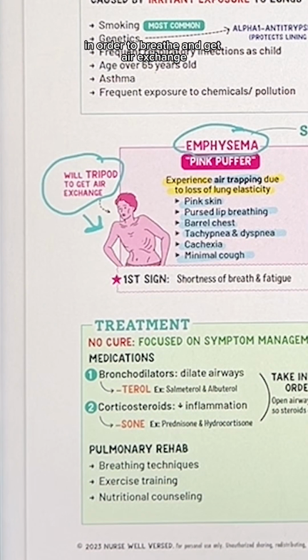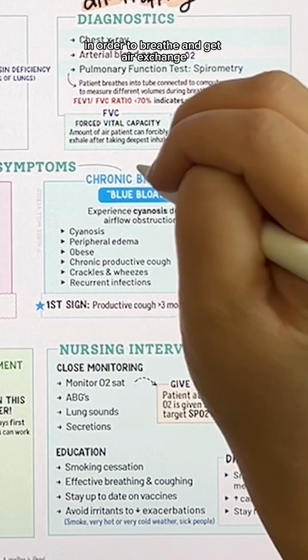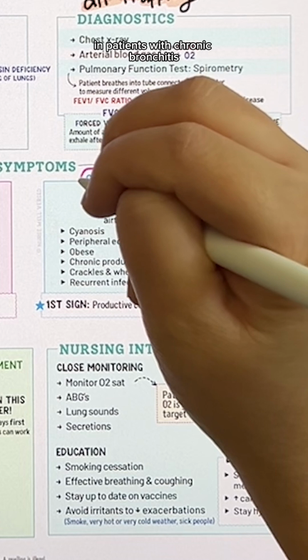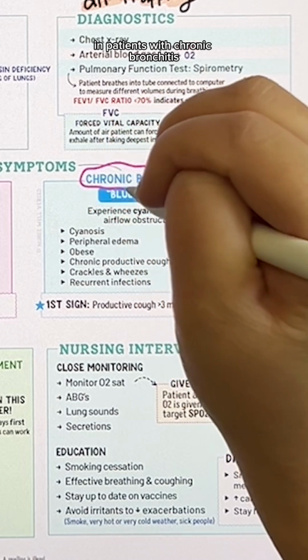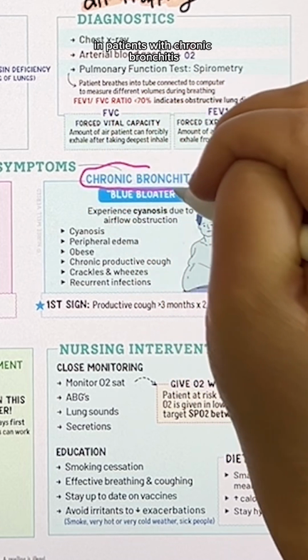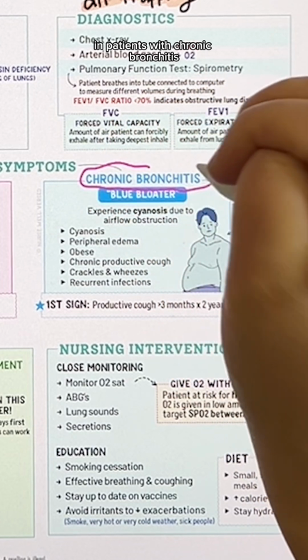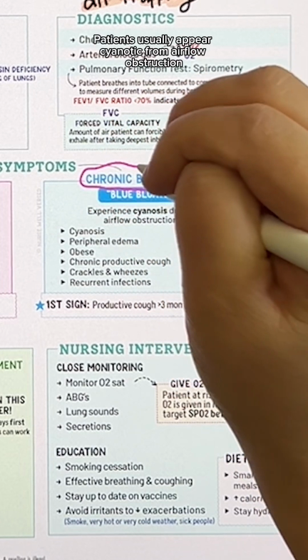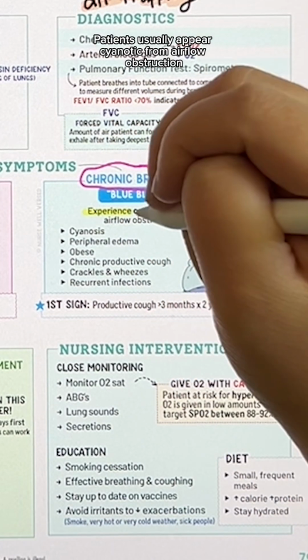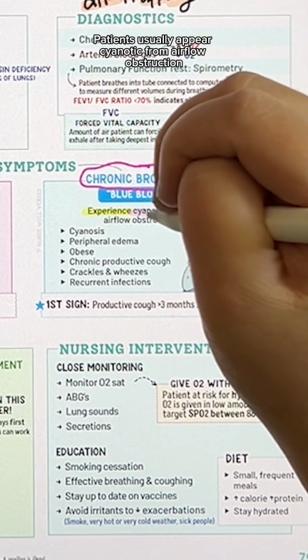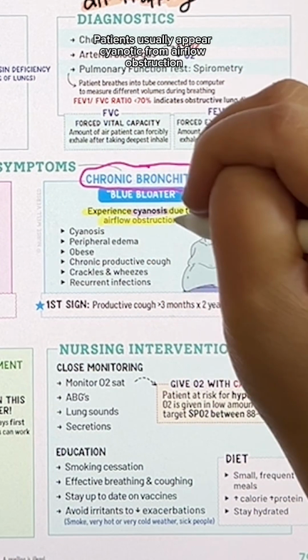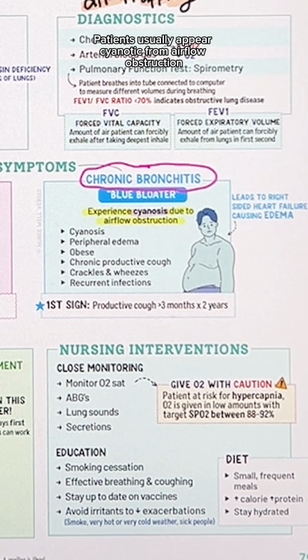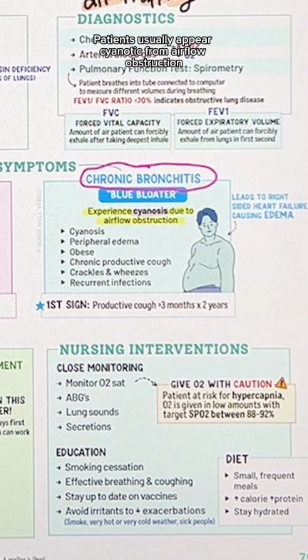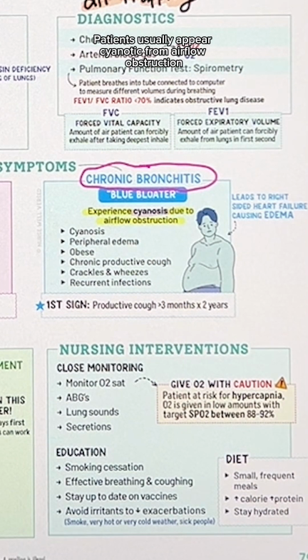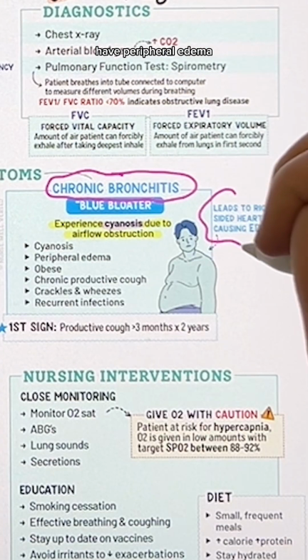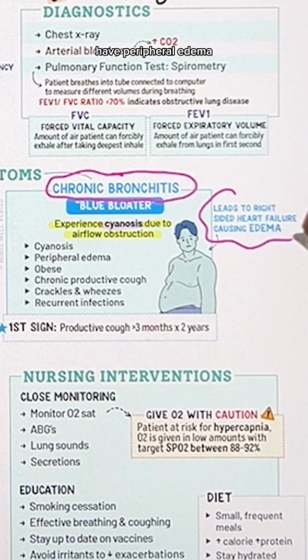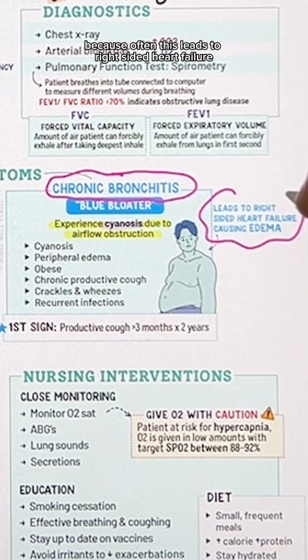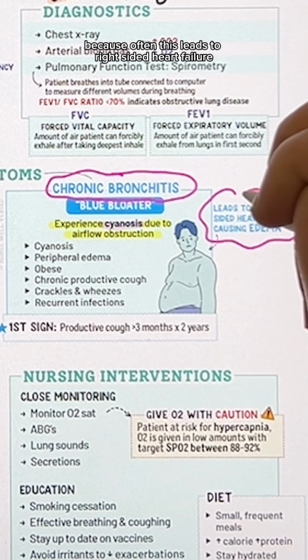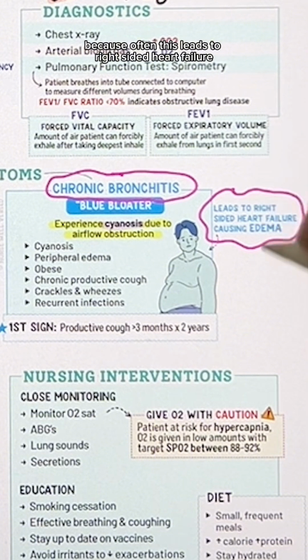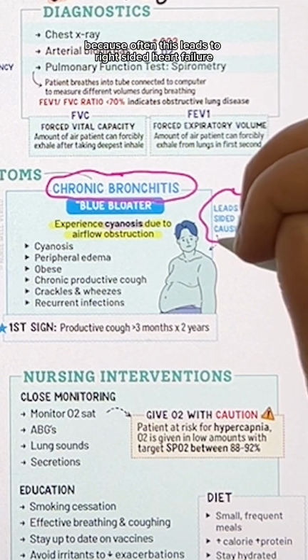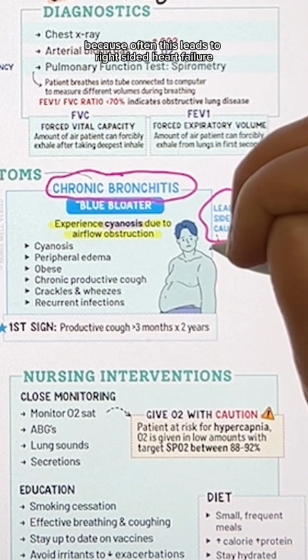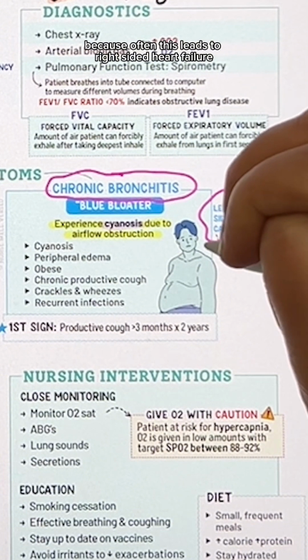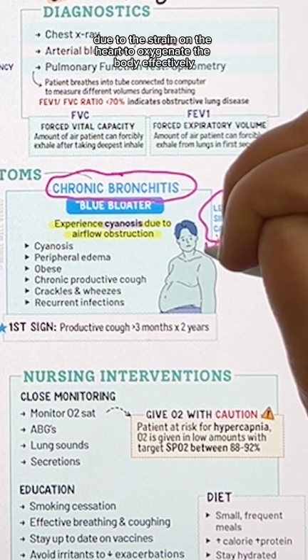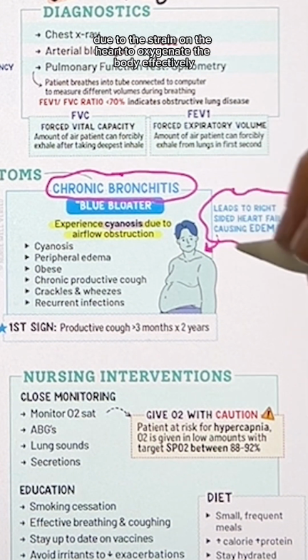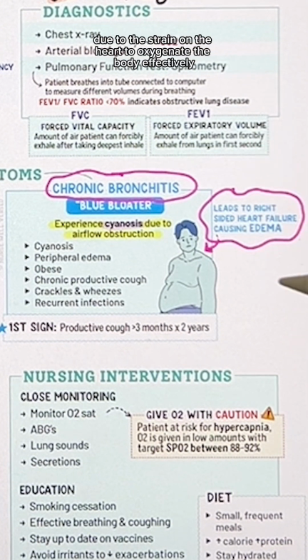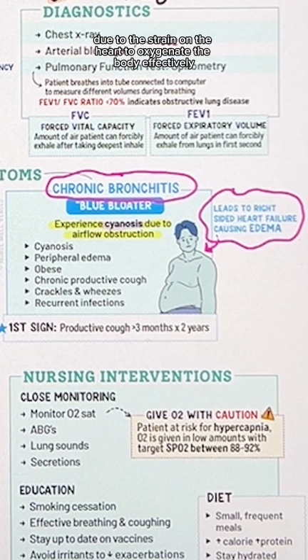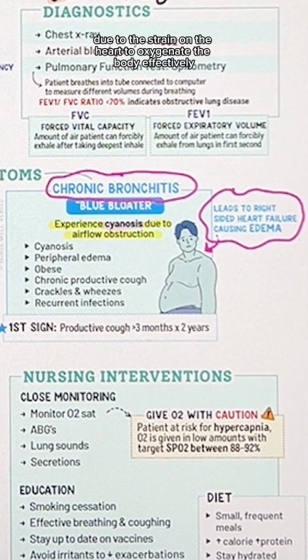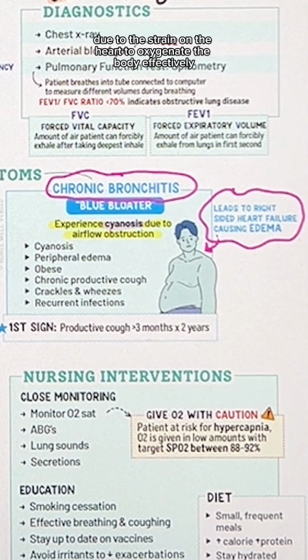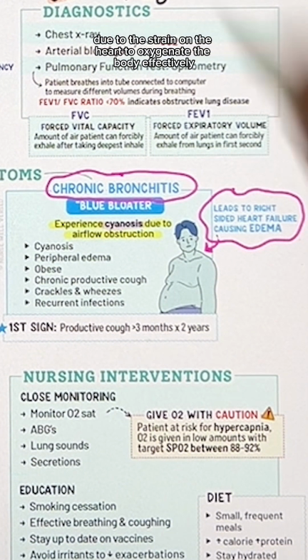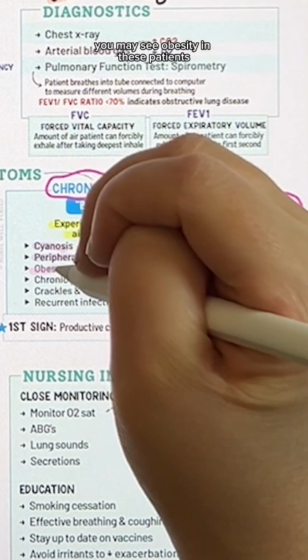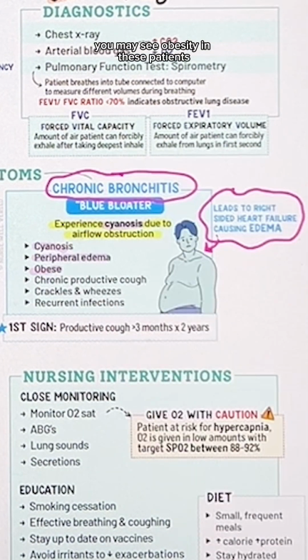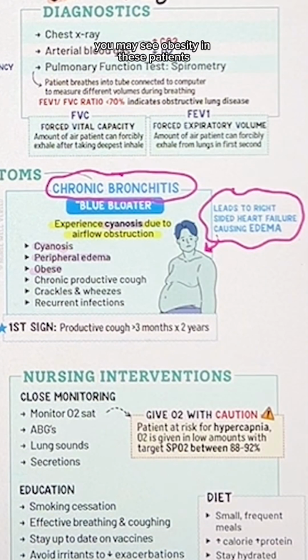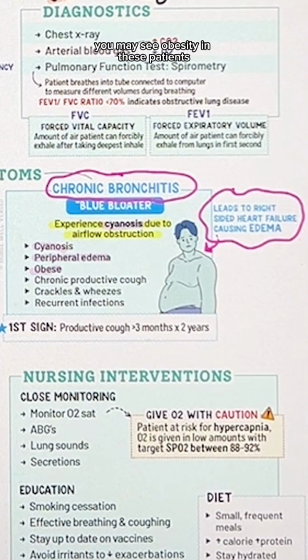In patients with chronic bronchitis, patients usually appear cyanotic from airflow obstruction, and have peripheral edema because often this leads to right-sided heart failure due to the strain on the heart to oxygenate the body effectively. You may also see obesity in these patients.